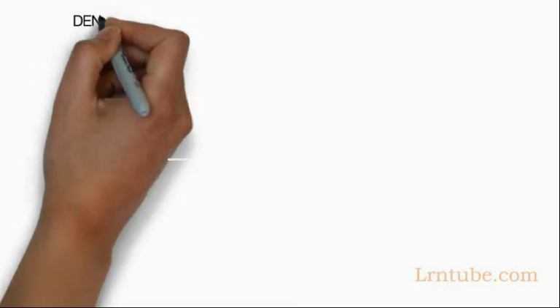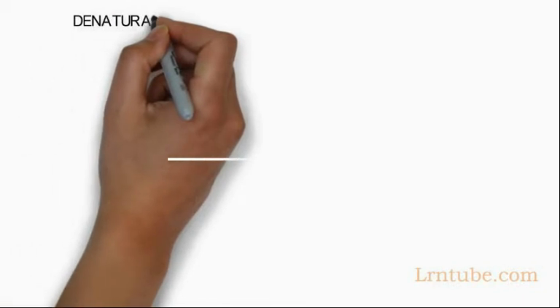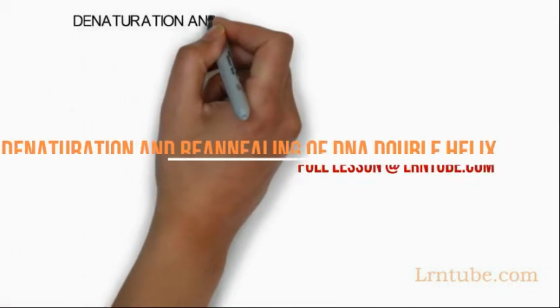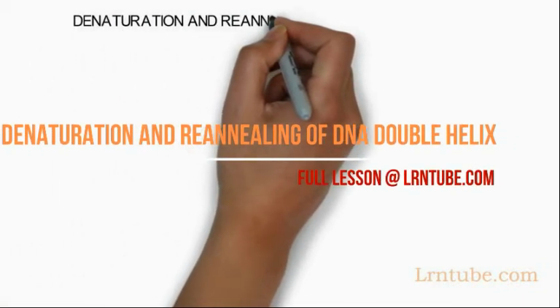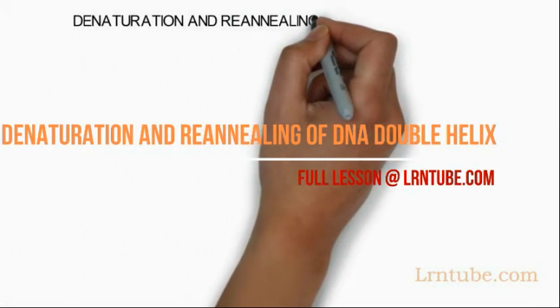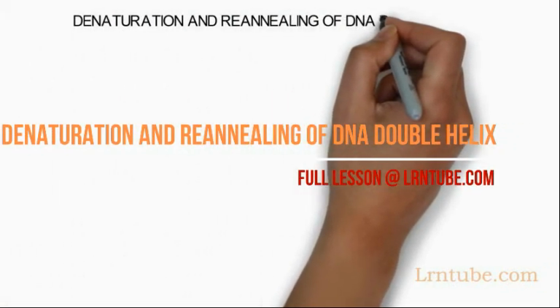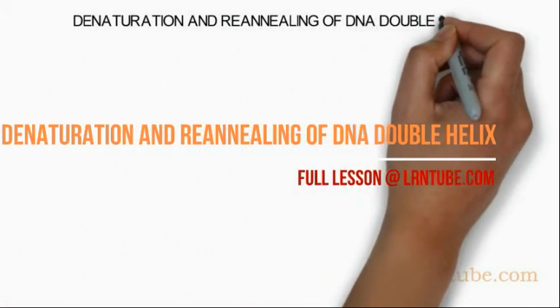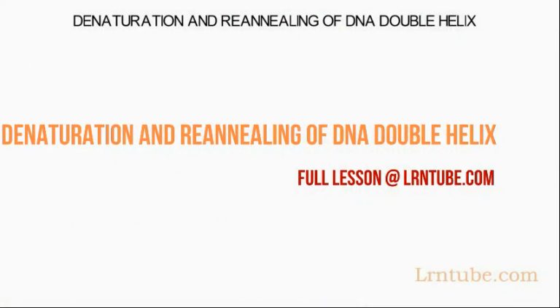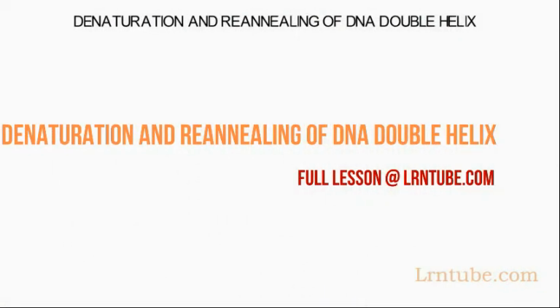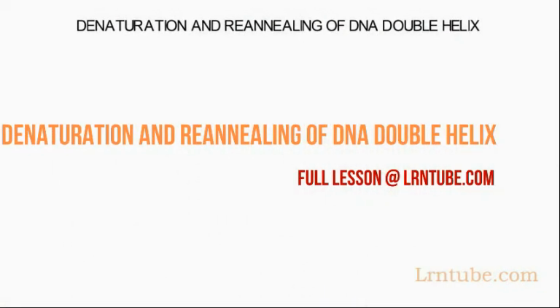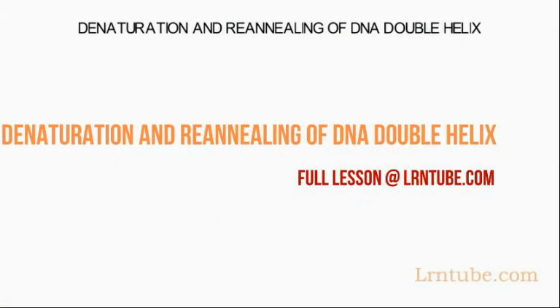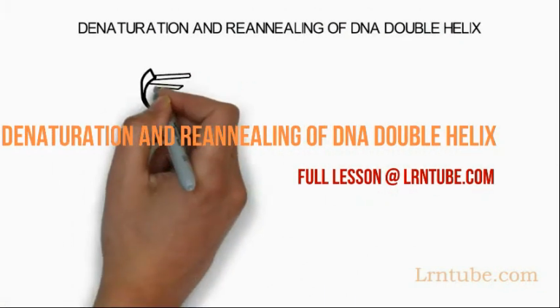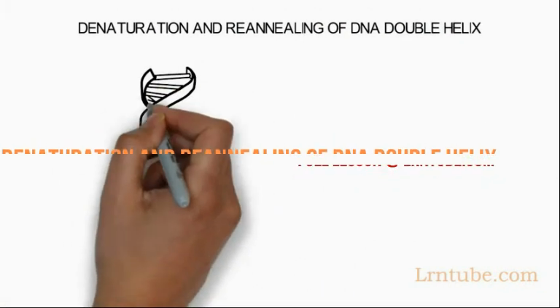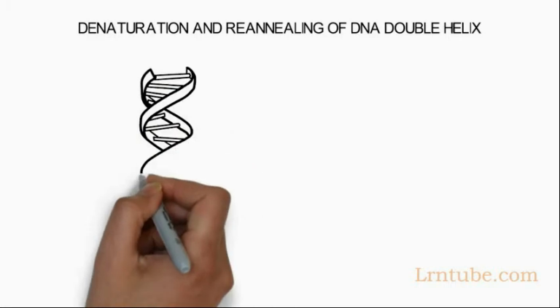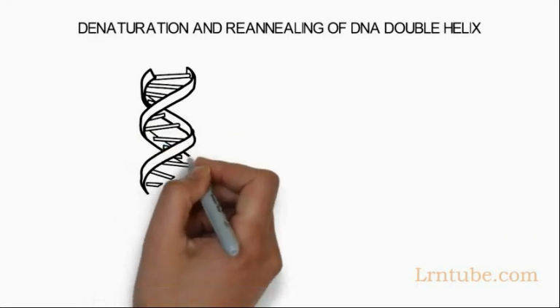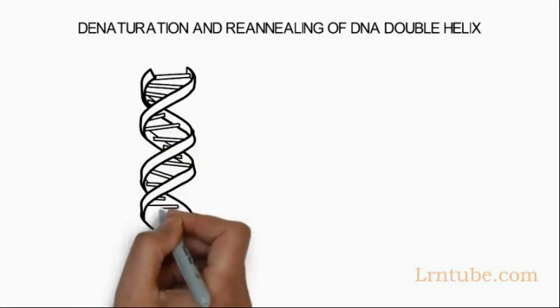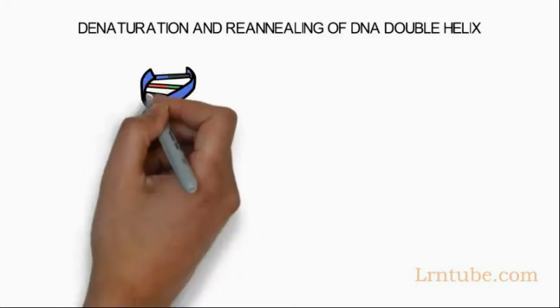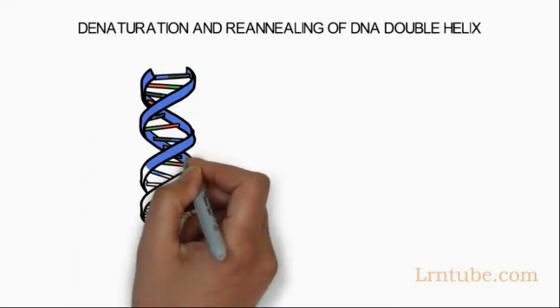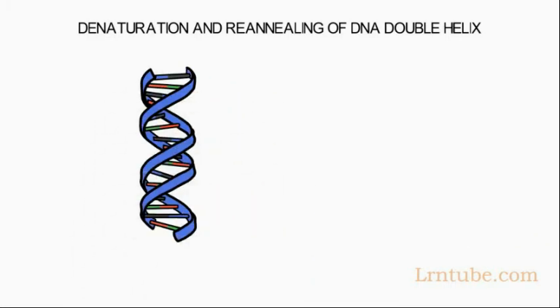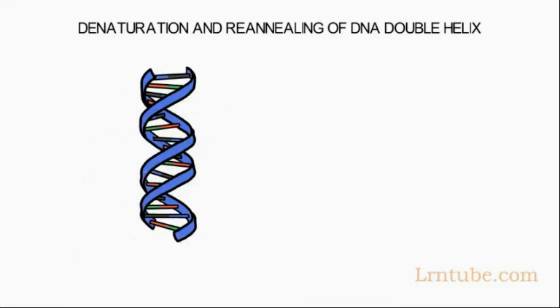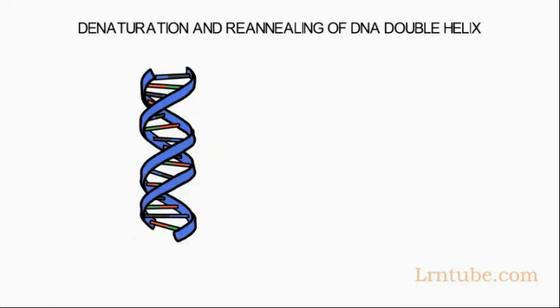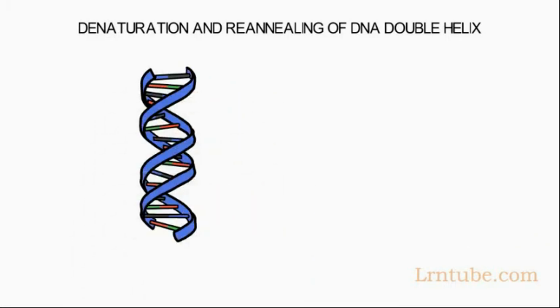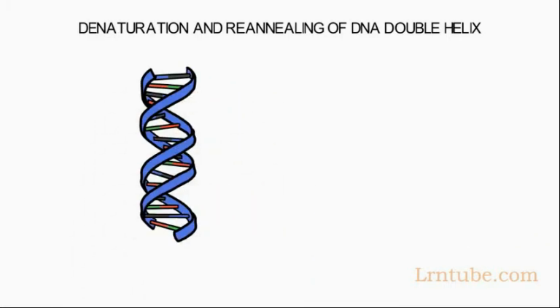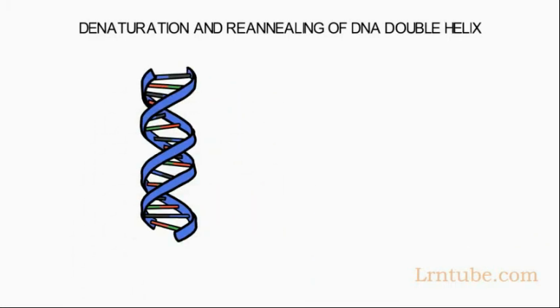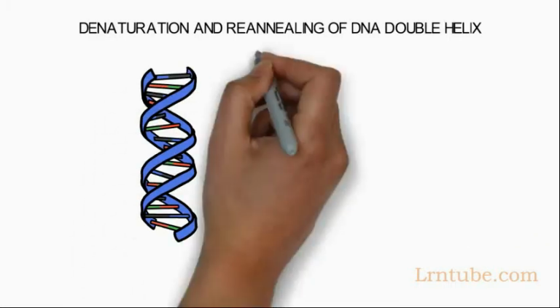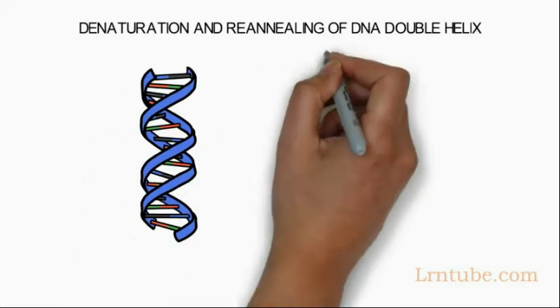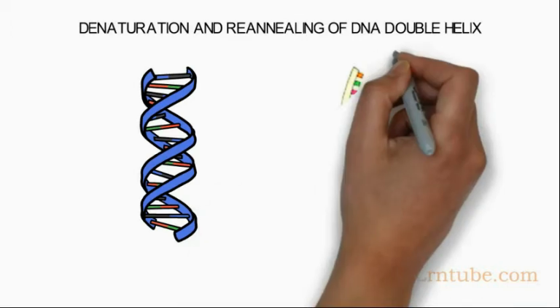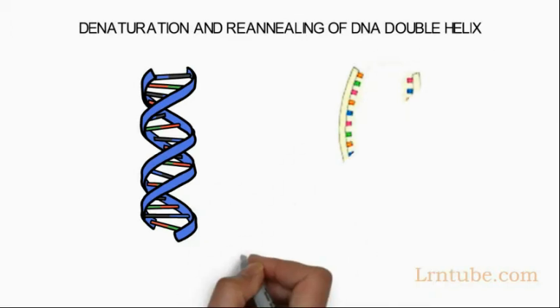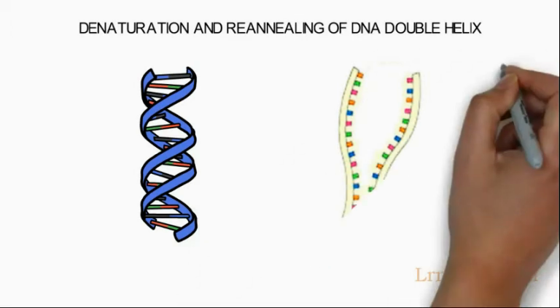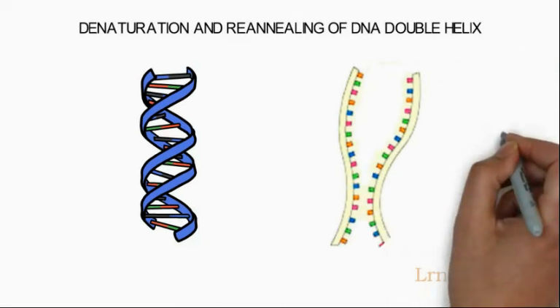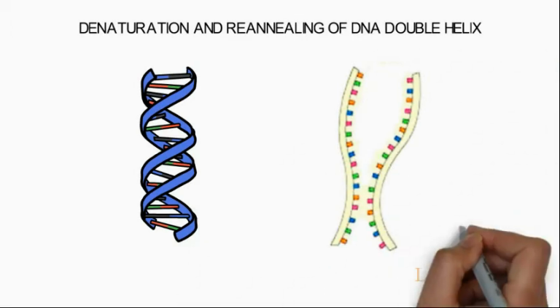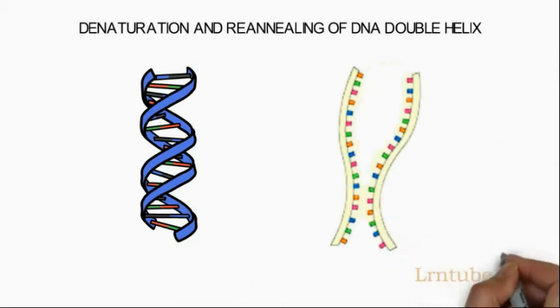Denaturing and reannealing of DNA double helix. During DNA replication and transcription, the strands of the double helix must be separated from one another.